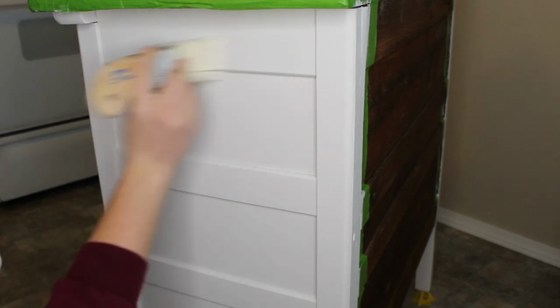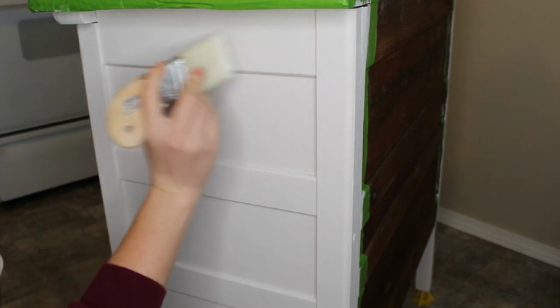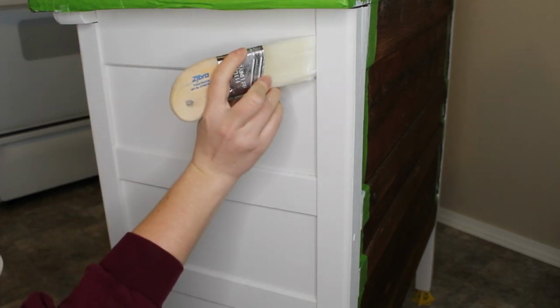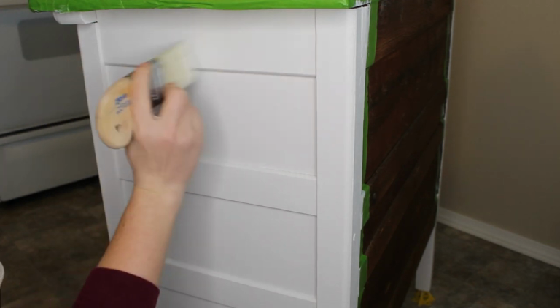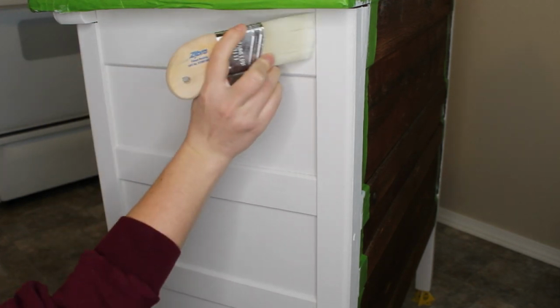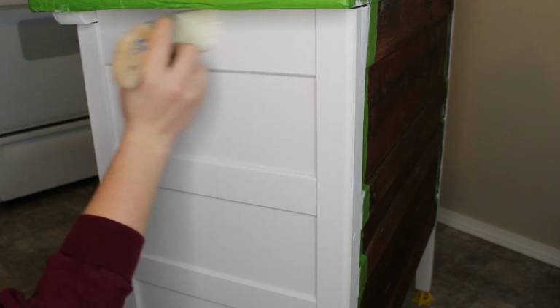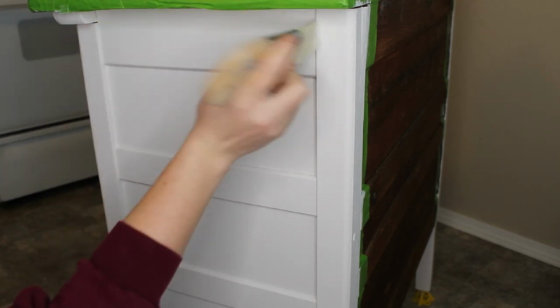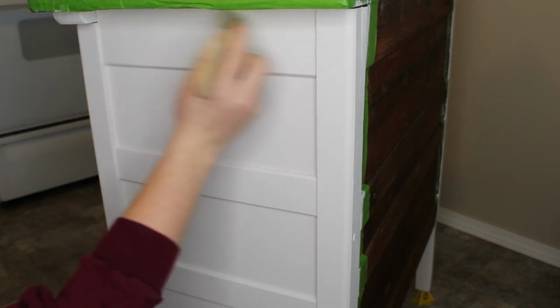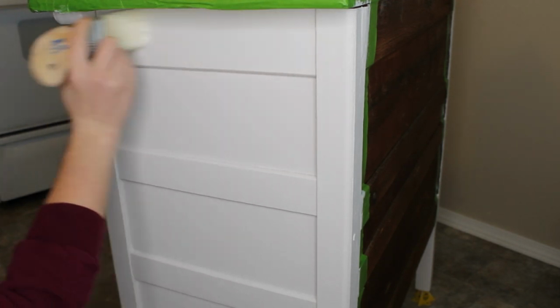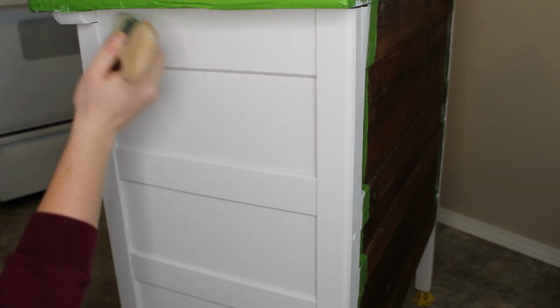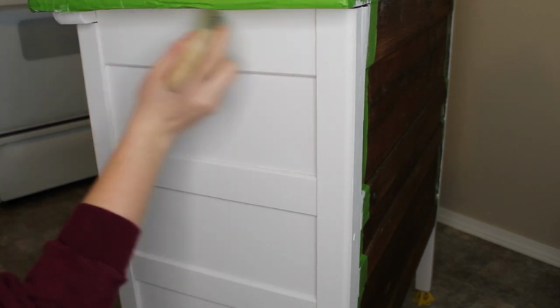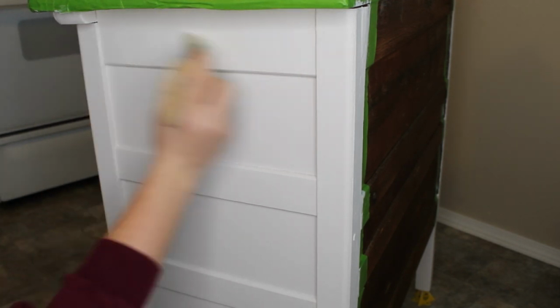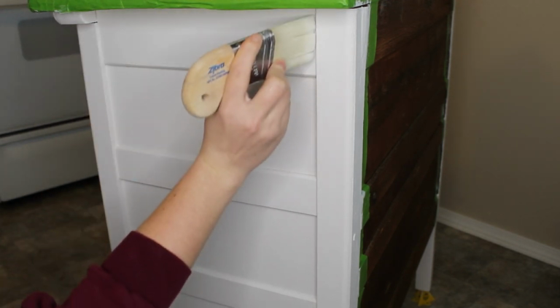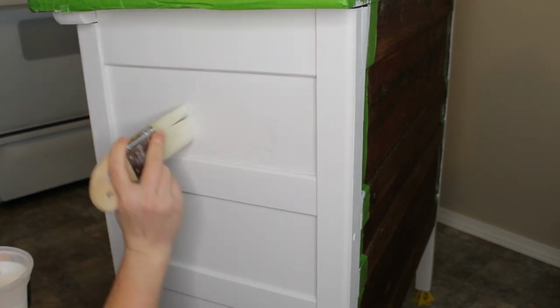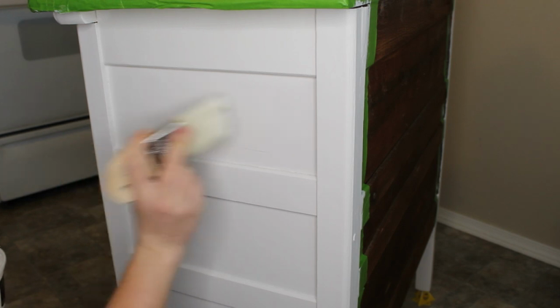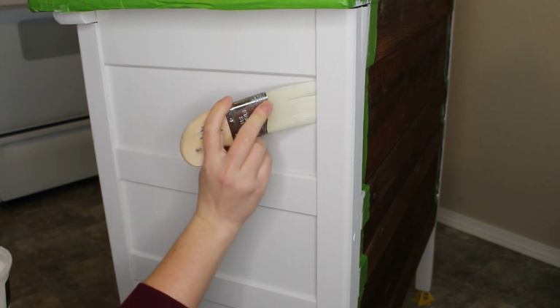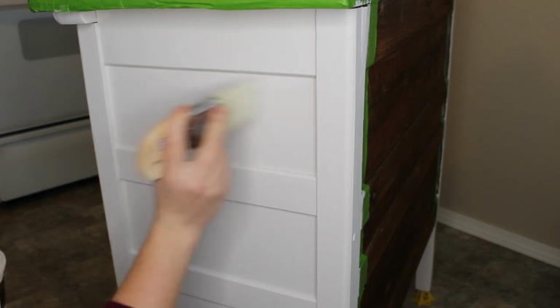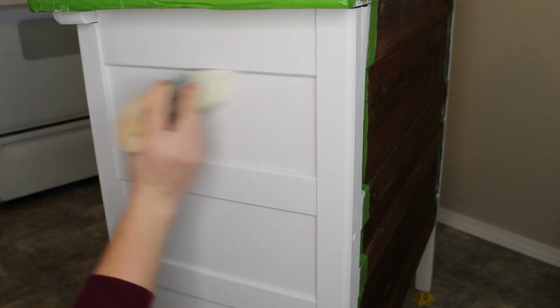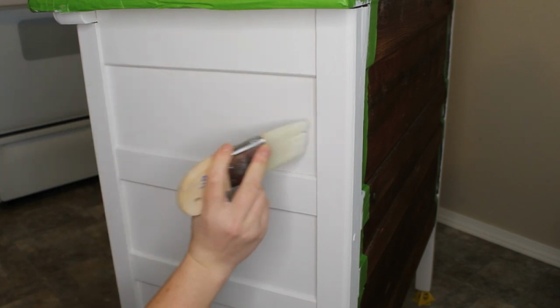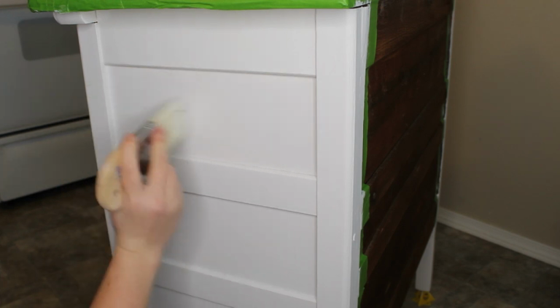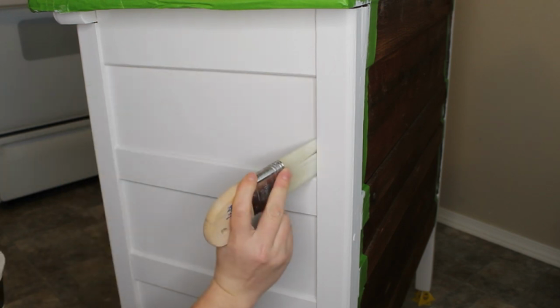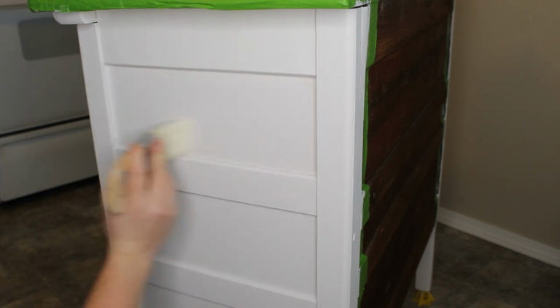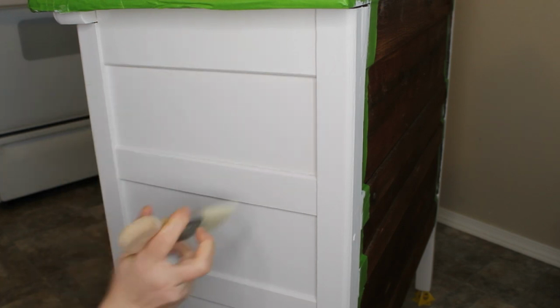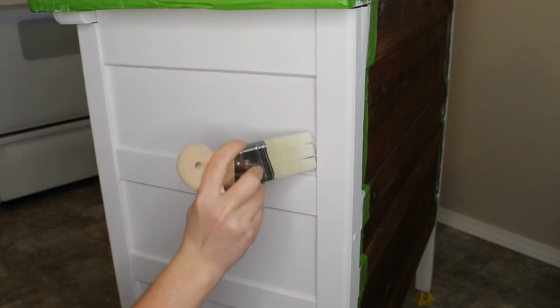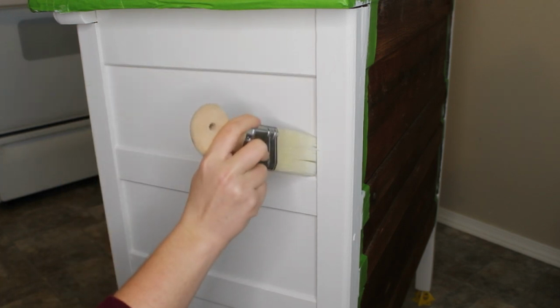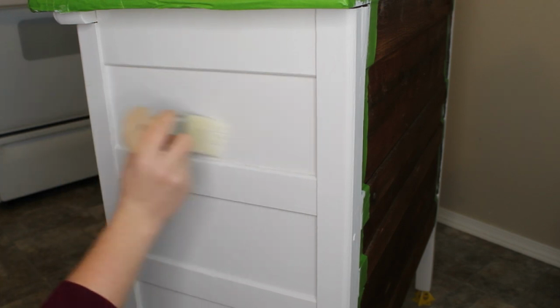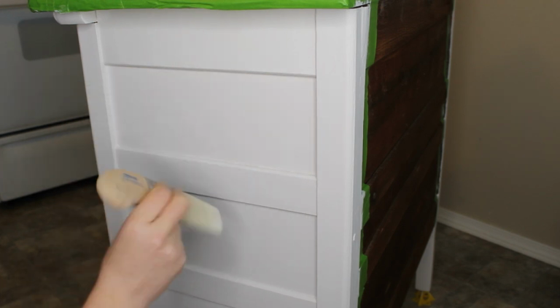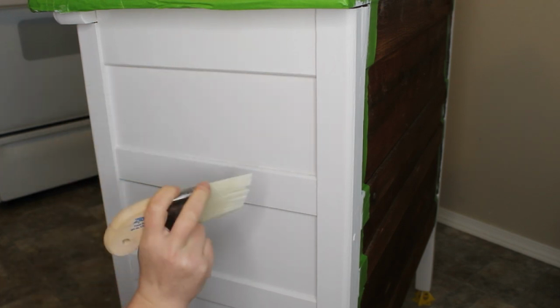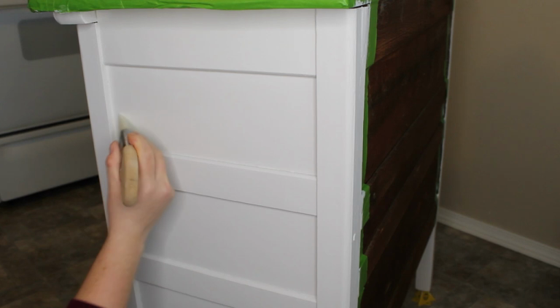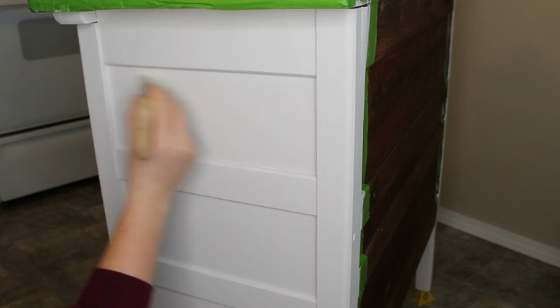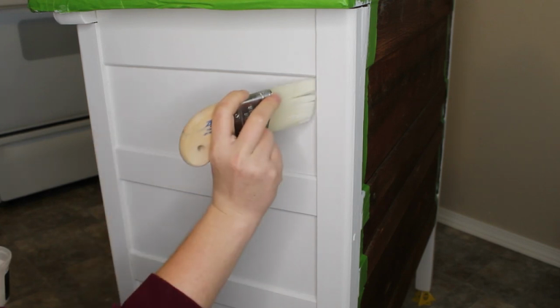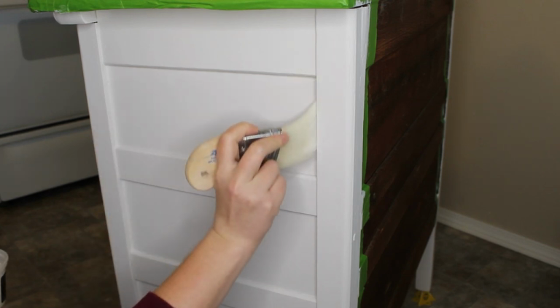To seal all the painted parts of the dresser I'm using General Finishes Flat Out Flat top coat, applying this with my zebra palm pro brush. I do a total of two coats of this top coat over the entire piece.